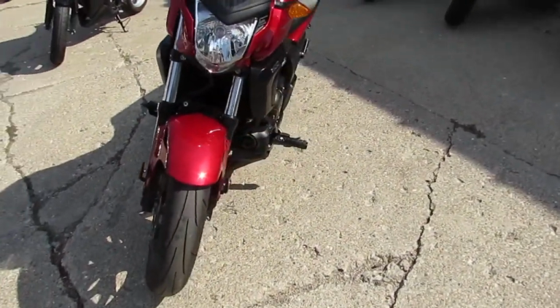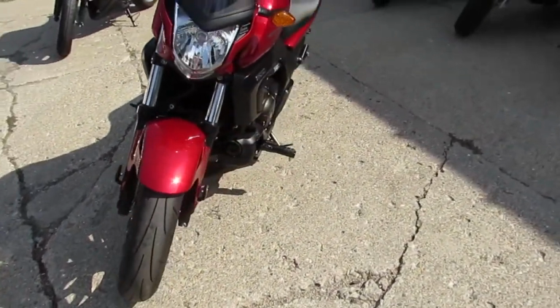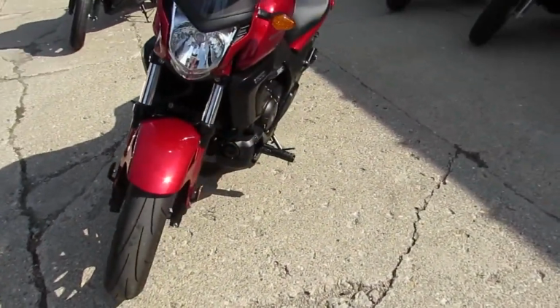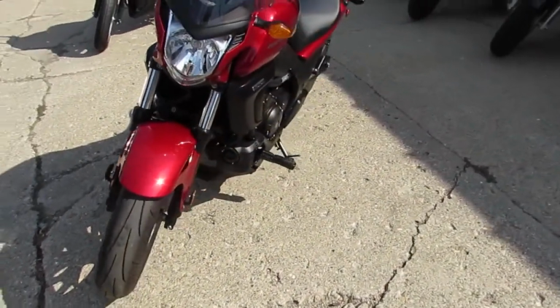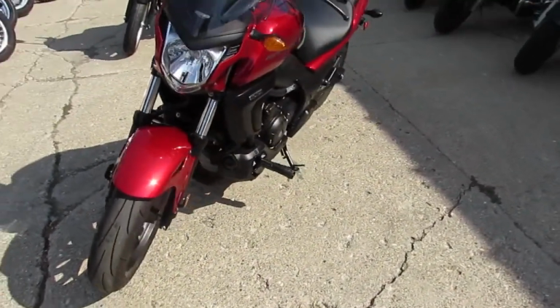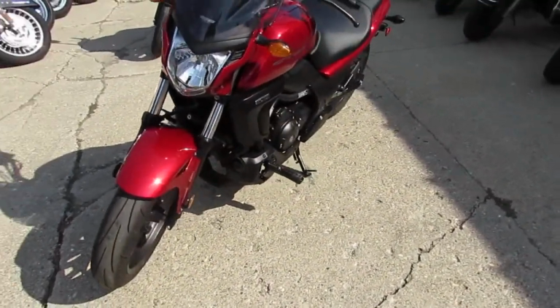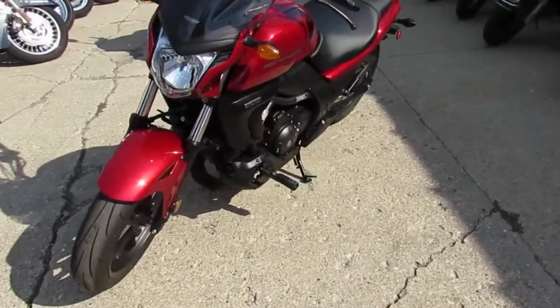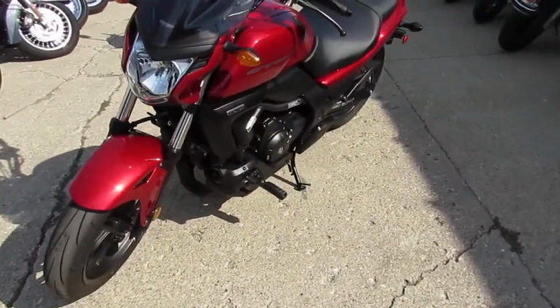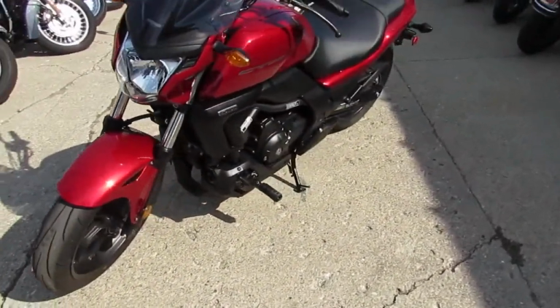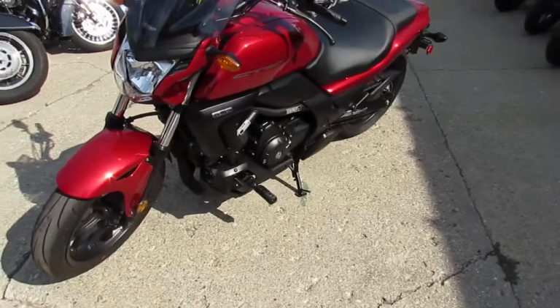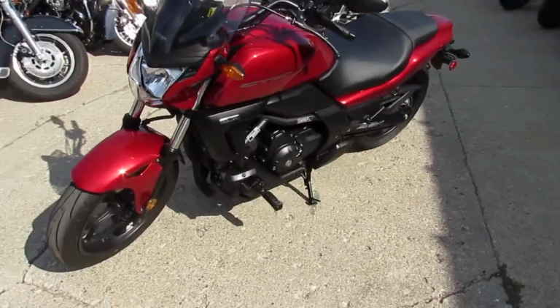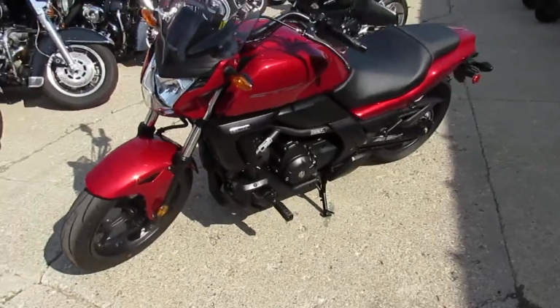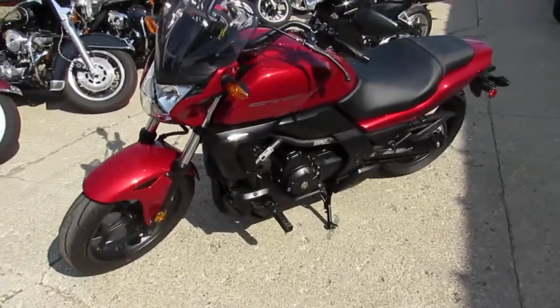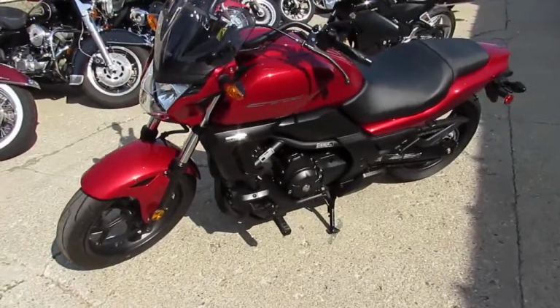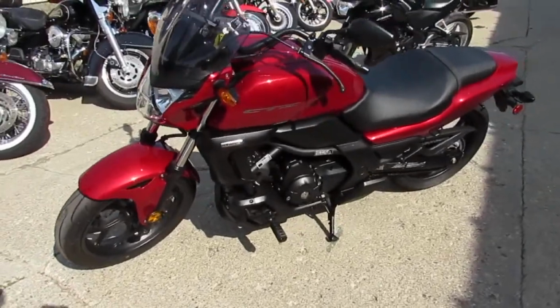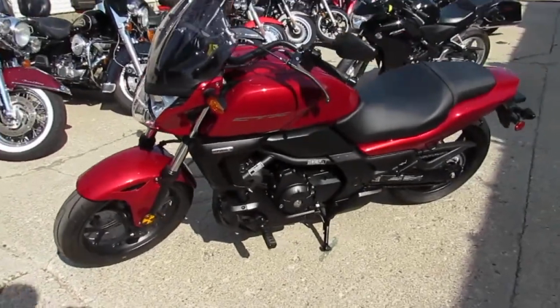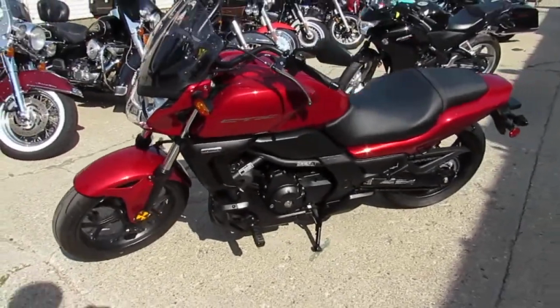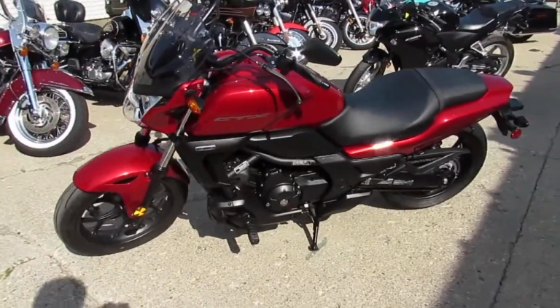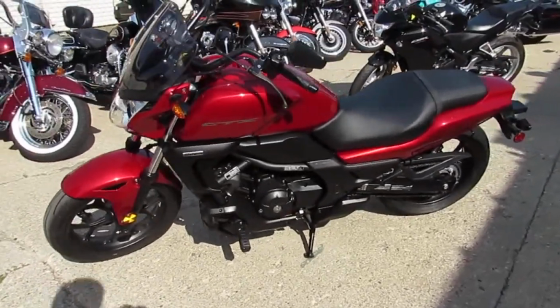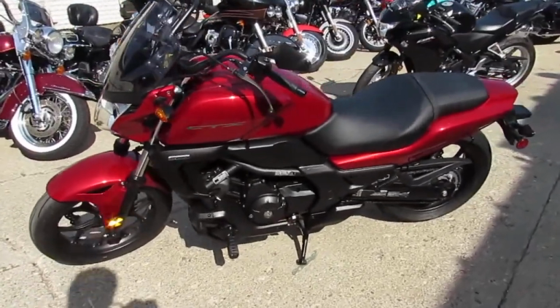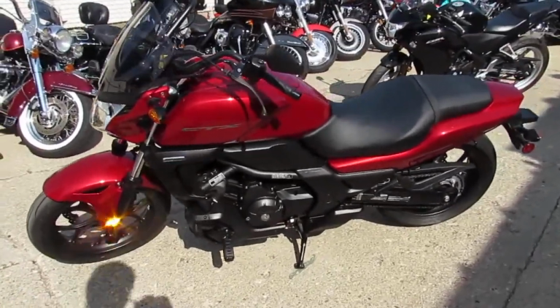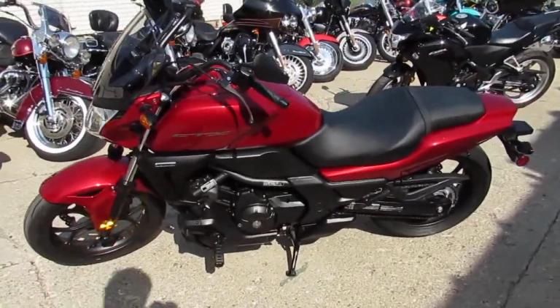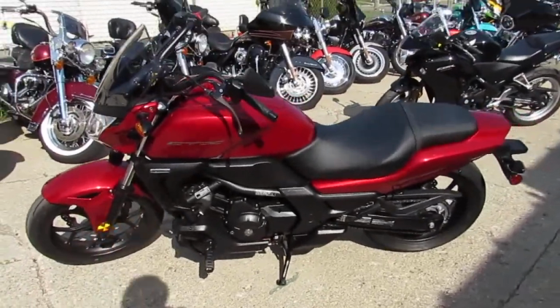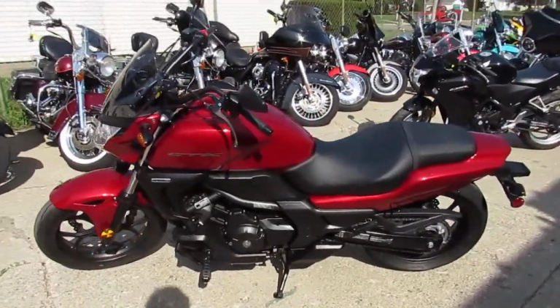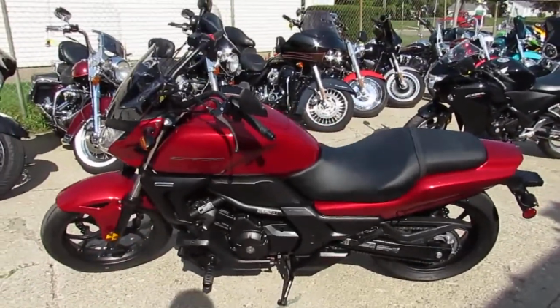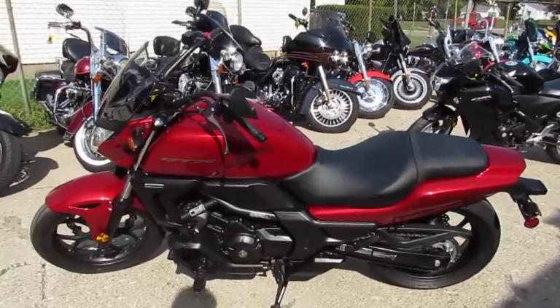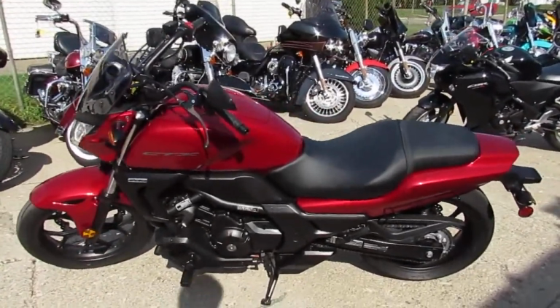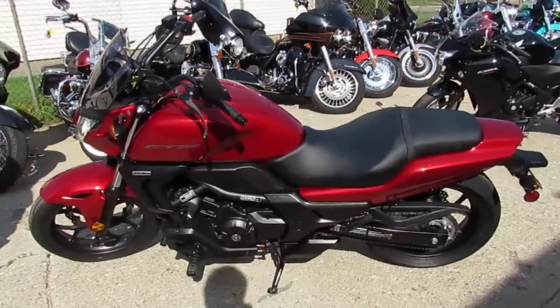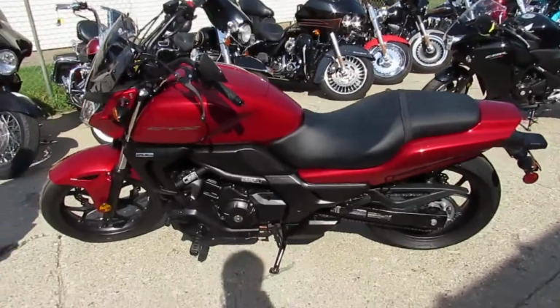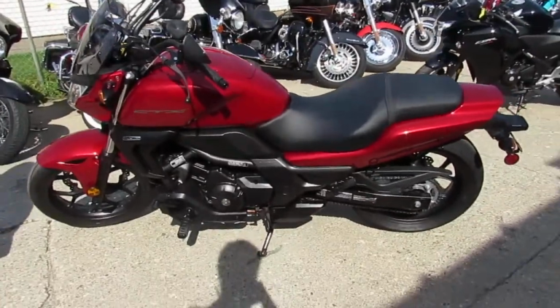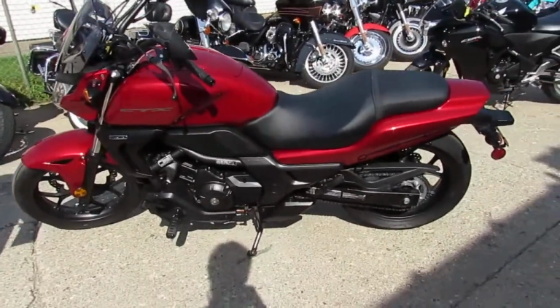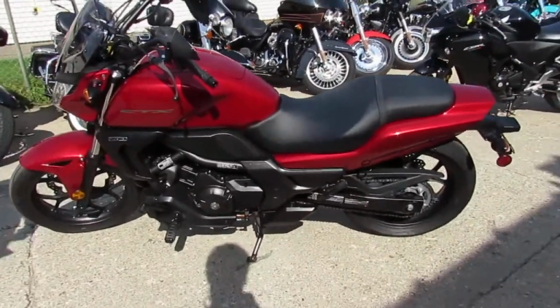Why buy new when you can save thousands on this one, guys? $39.99. 2014 CTX700. Call today and you can ride today.